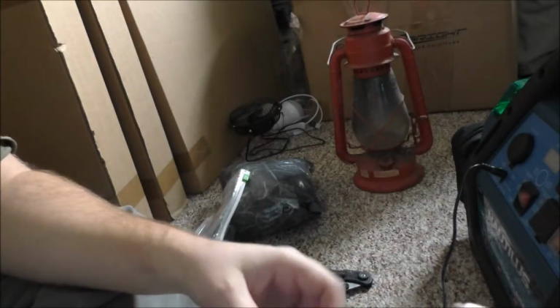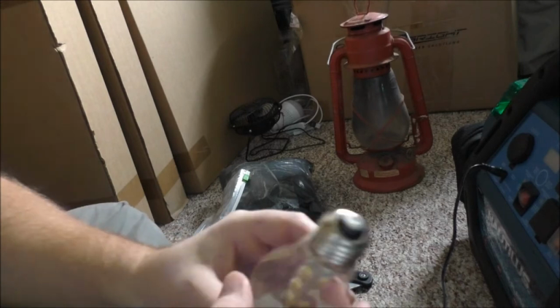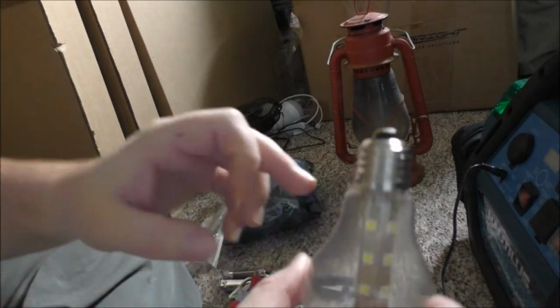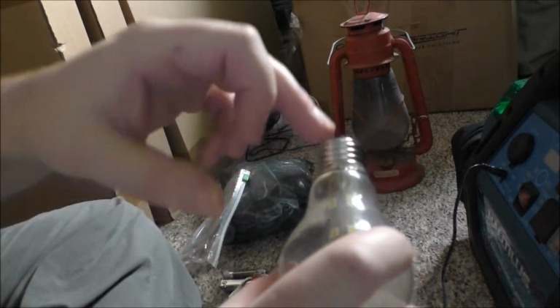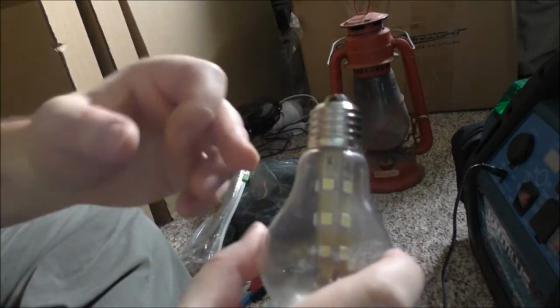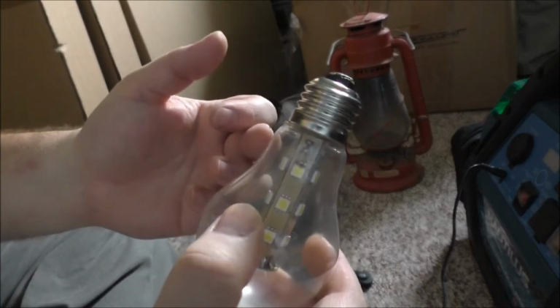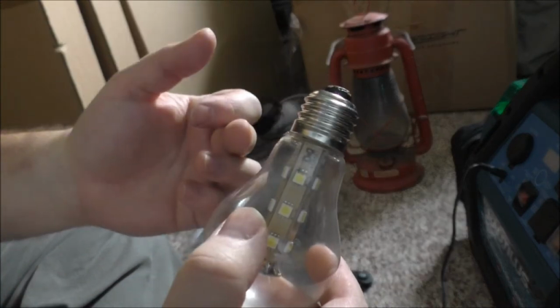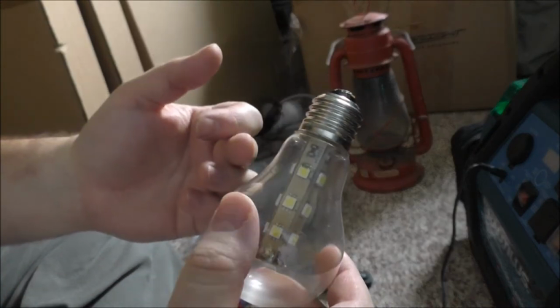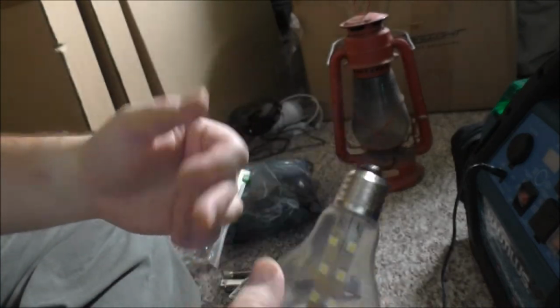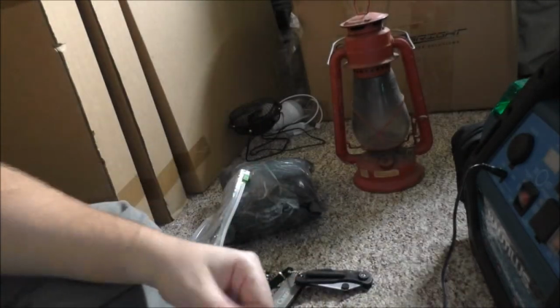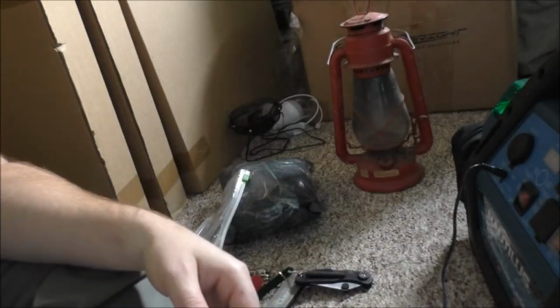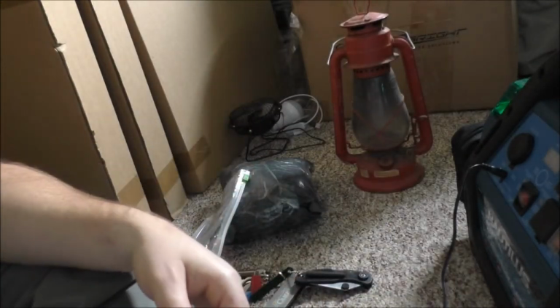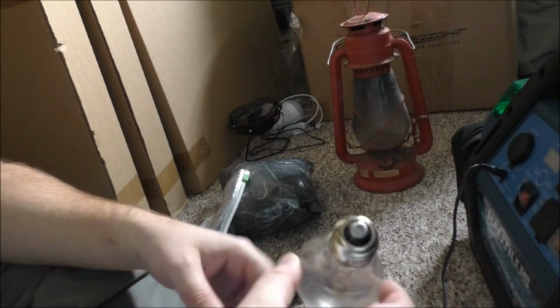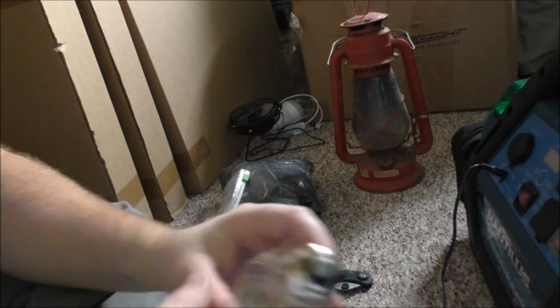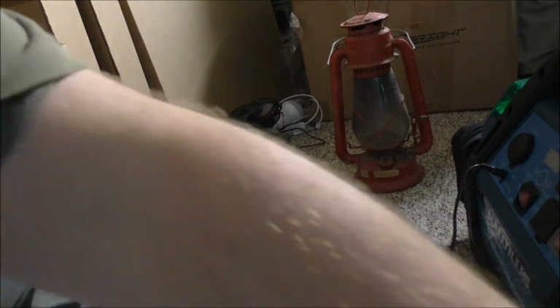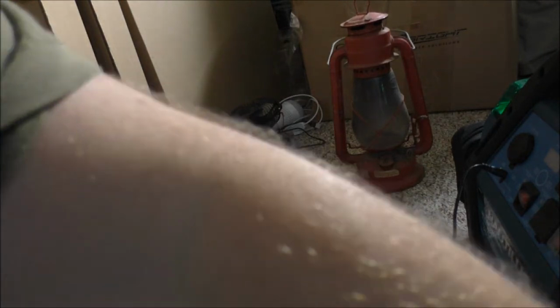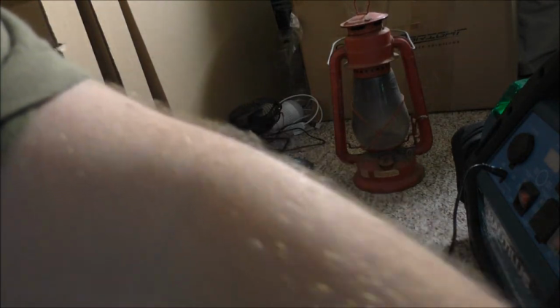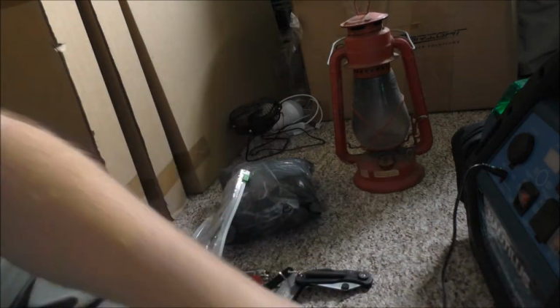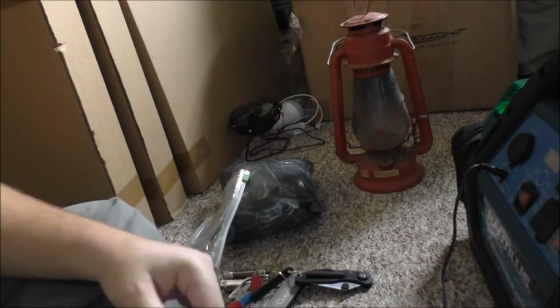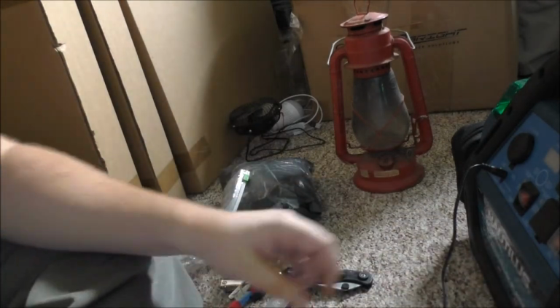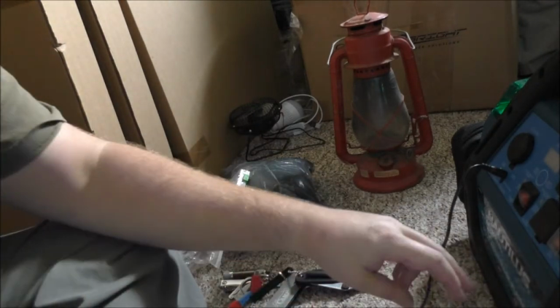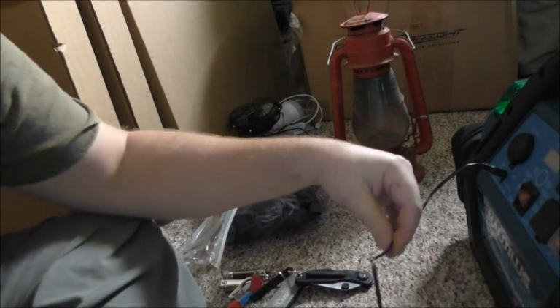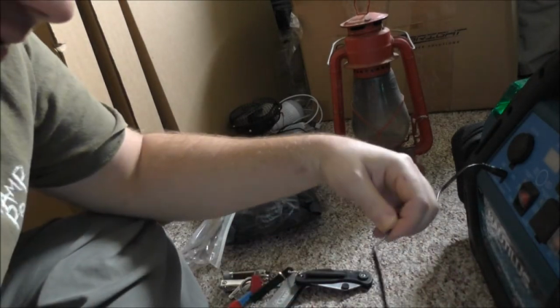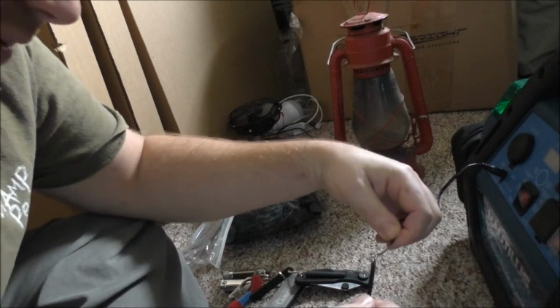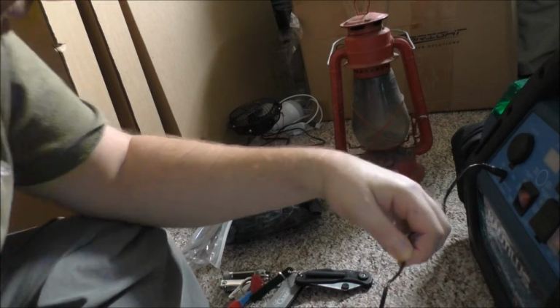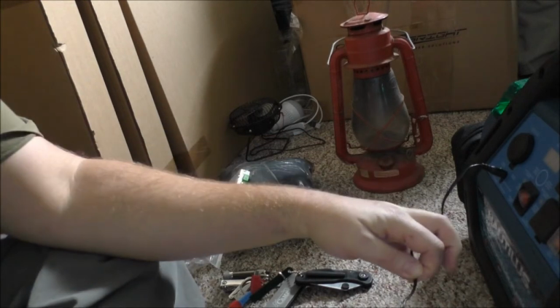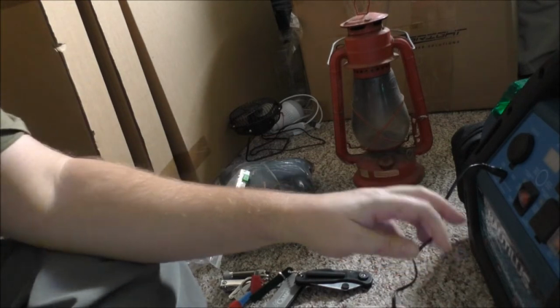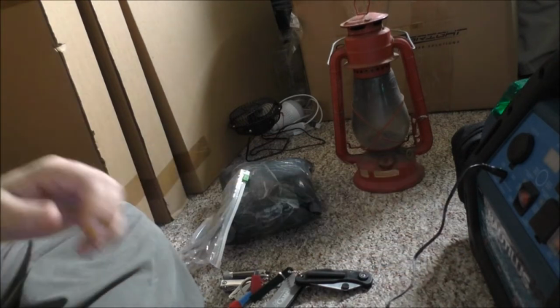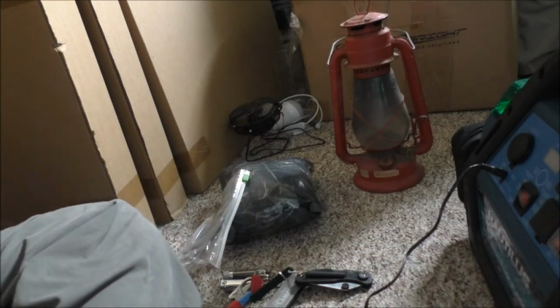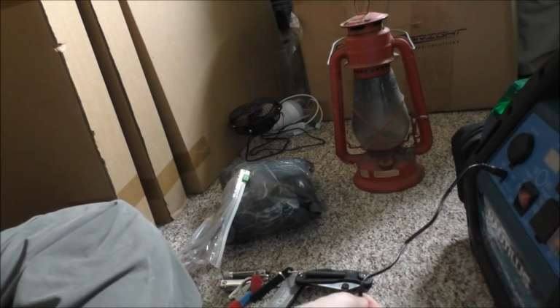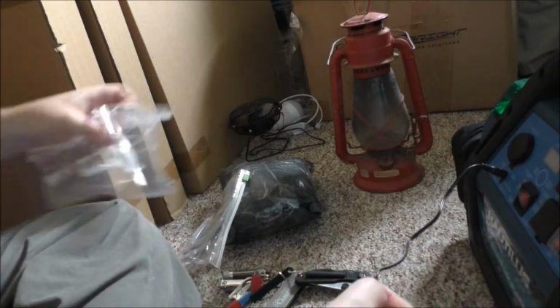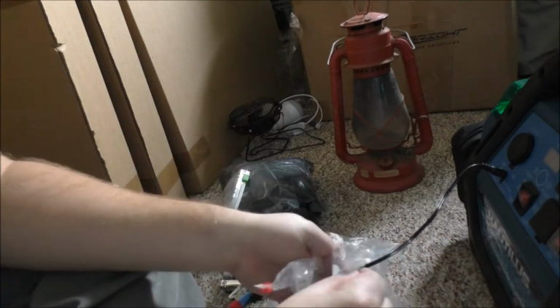I guess it's just the crappy glue they put on it. Screwed that up. So whatever — we'll put that over there for now. Got some on this wire, which is not very good.